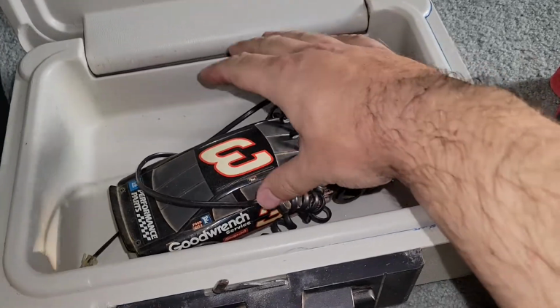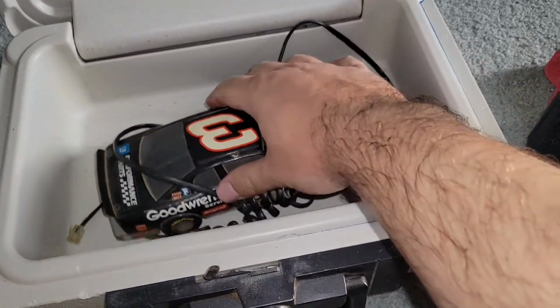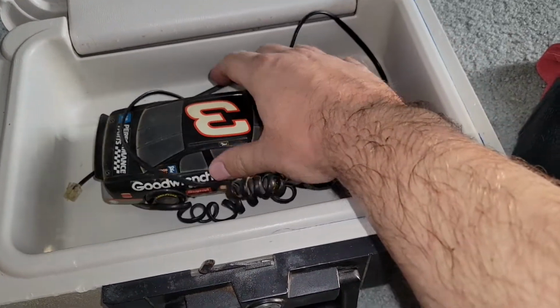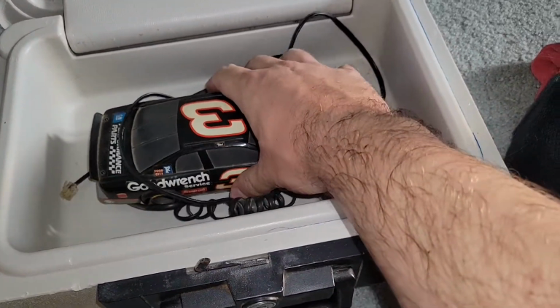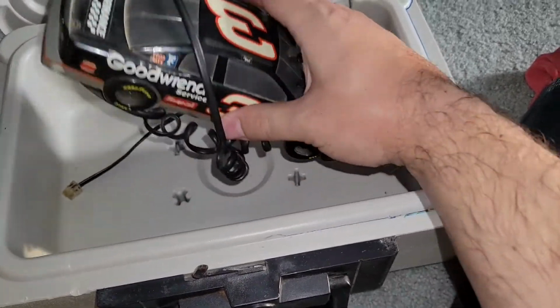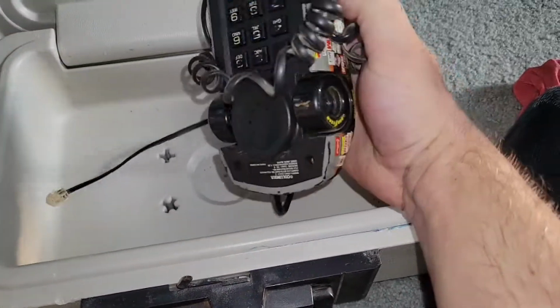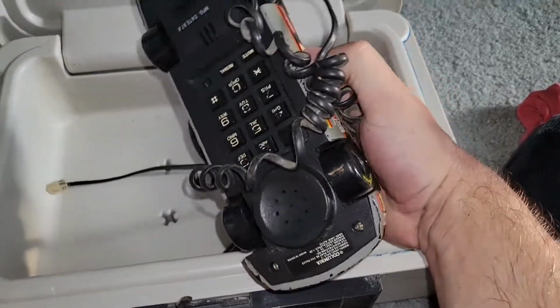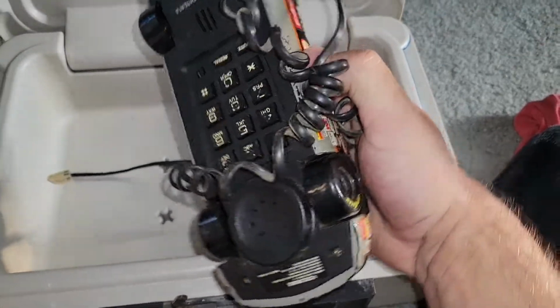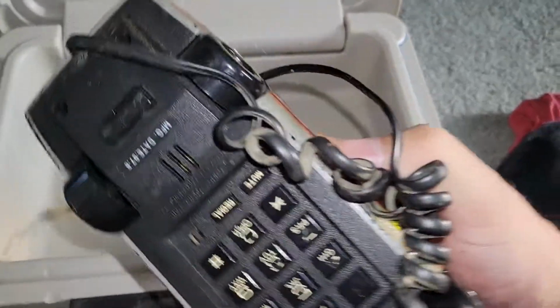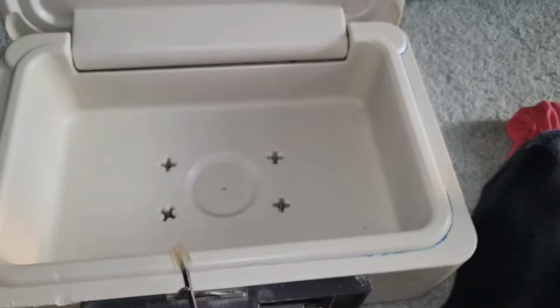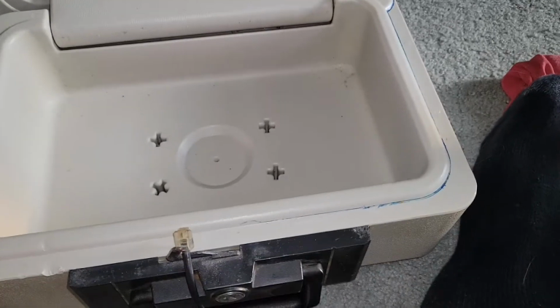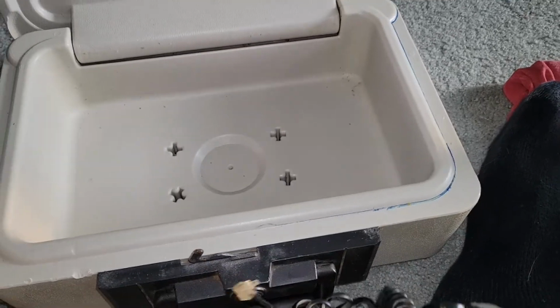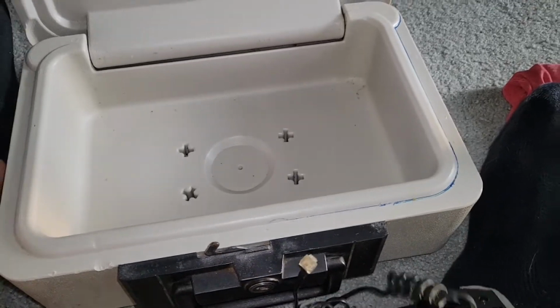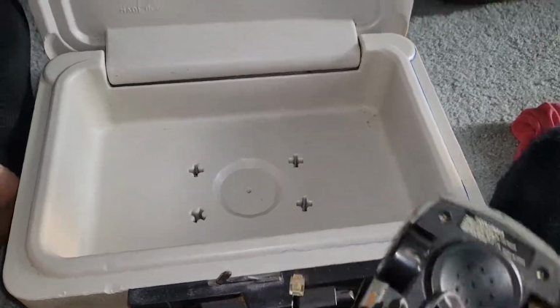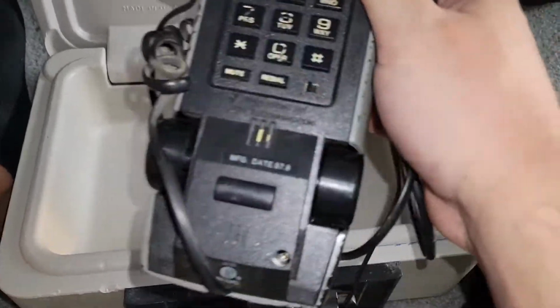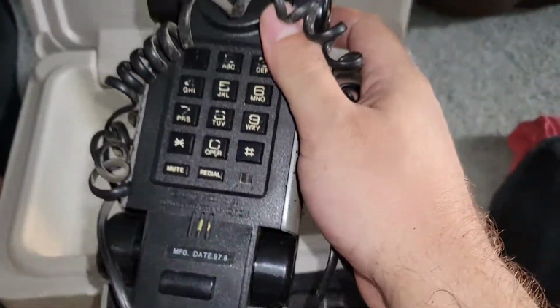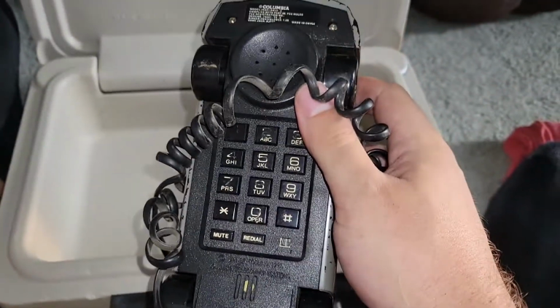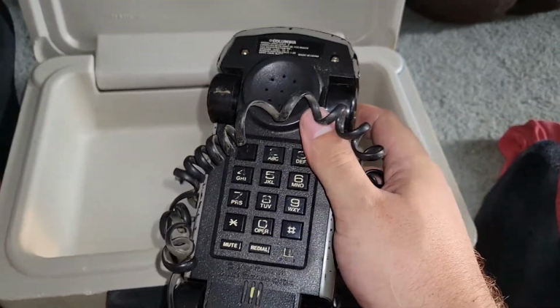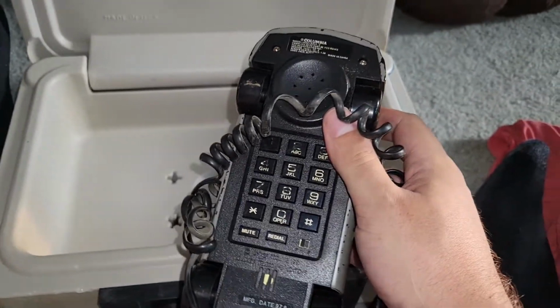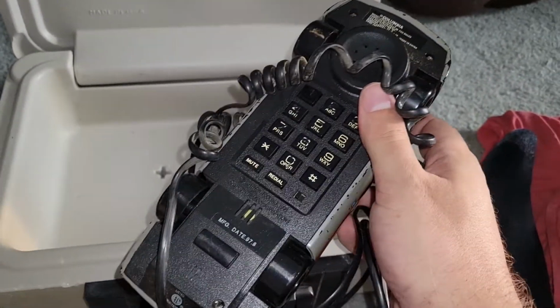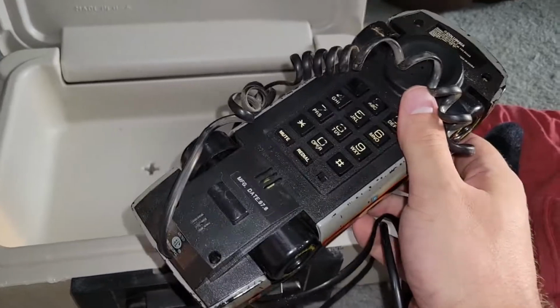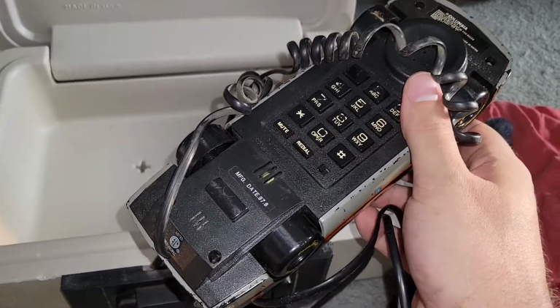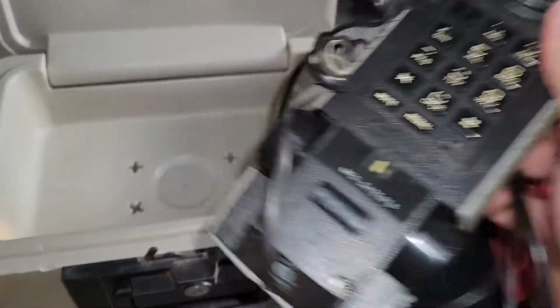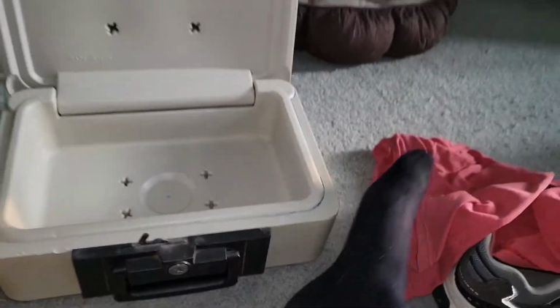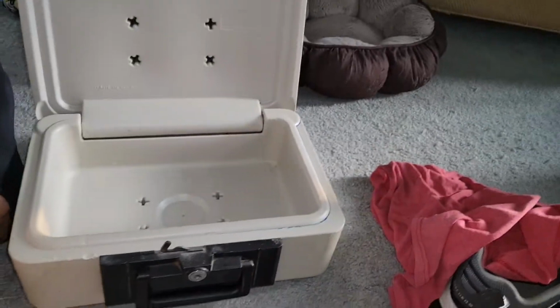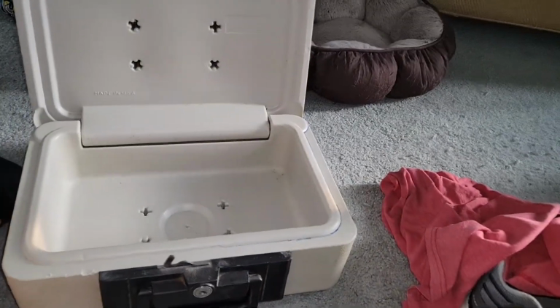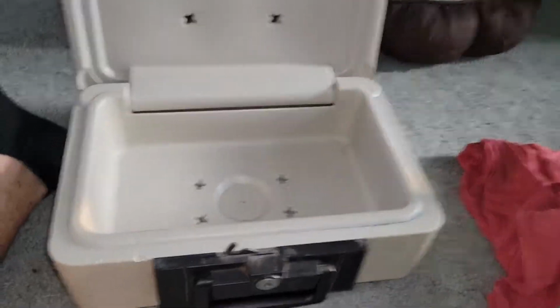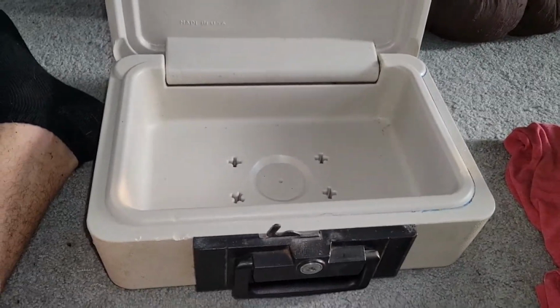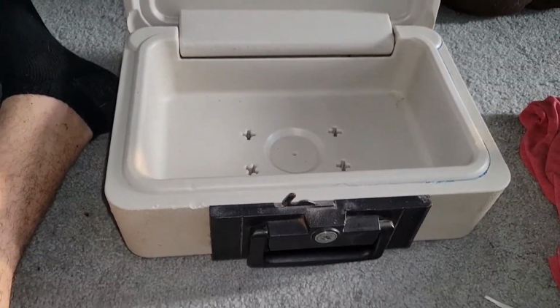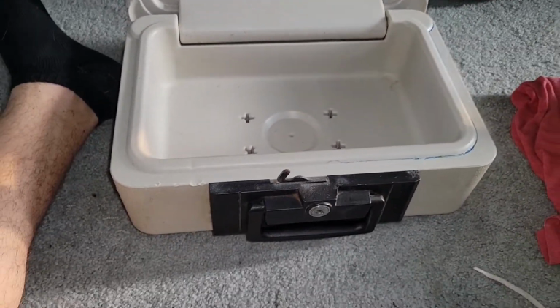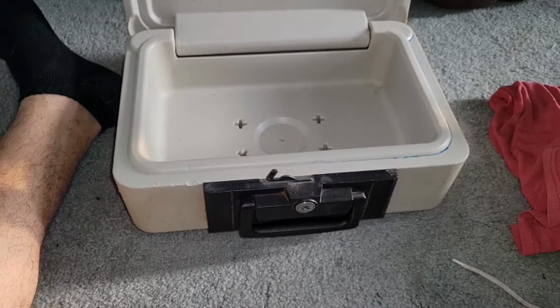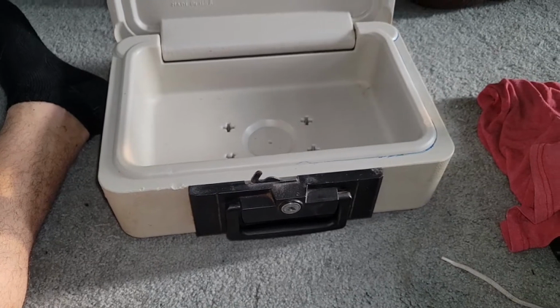It's a Dale Earnhardt phone! The sweetest of all treasures that you could ever find in a safe. I know there's plenty of other good stuff in the storage unit, but that's pretty funny.